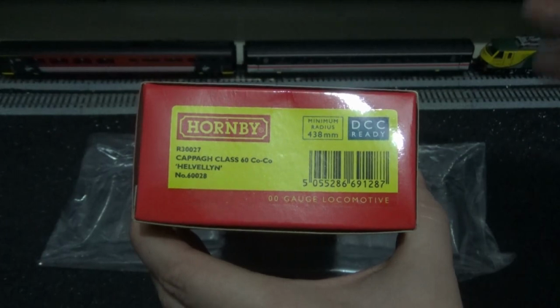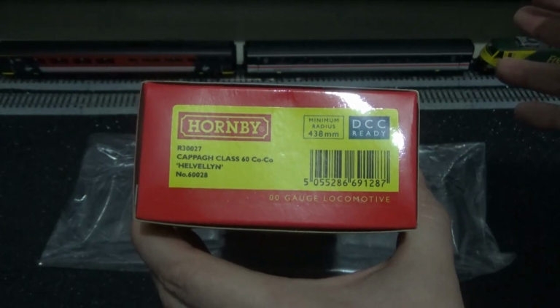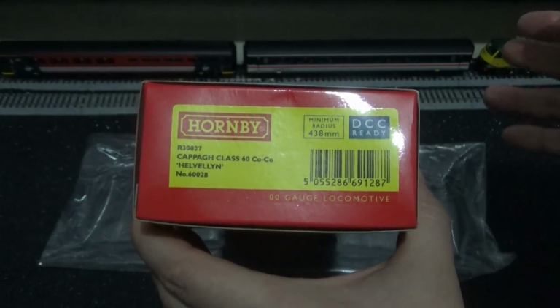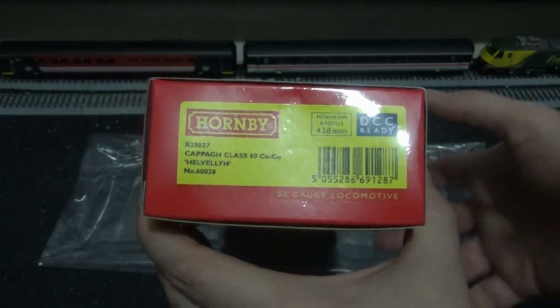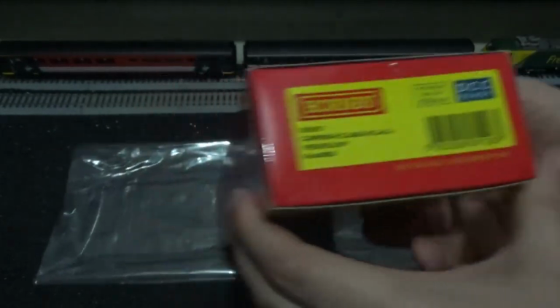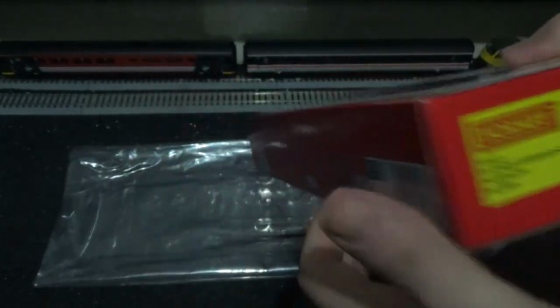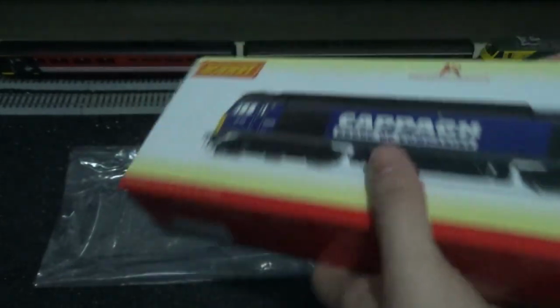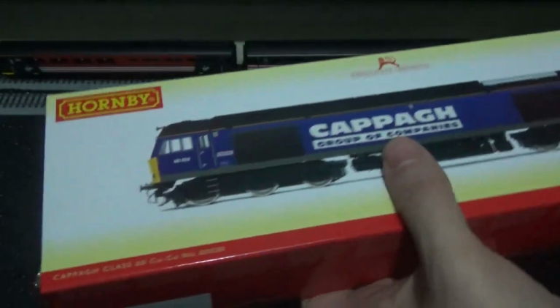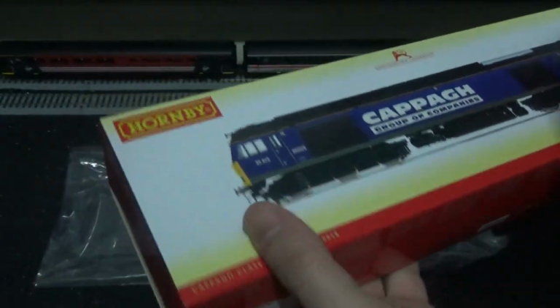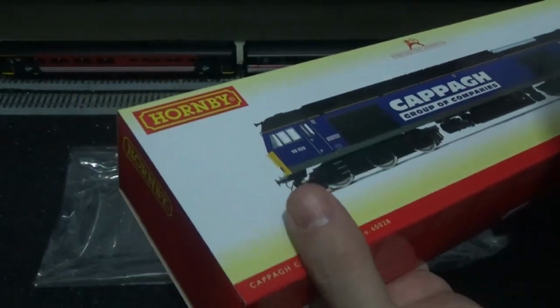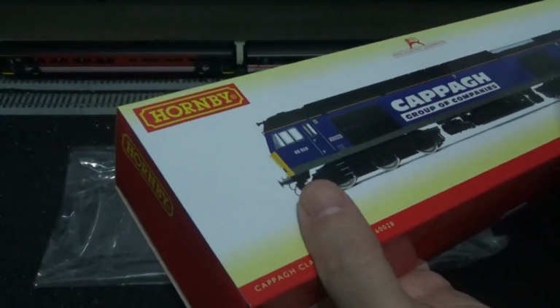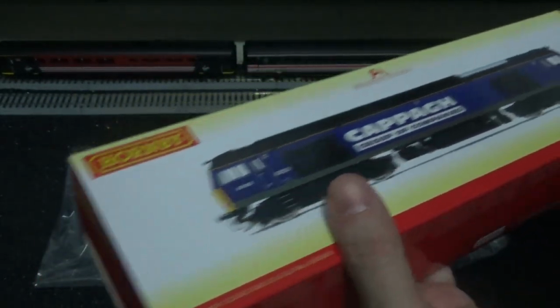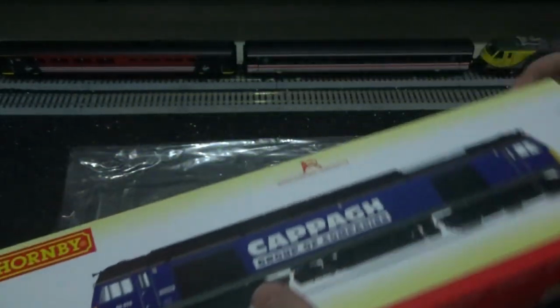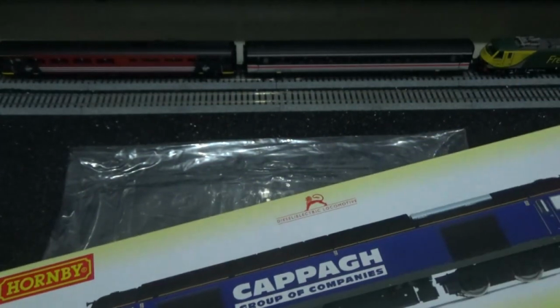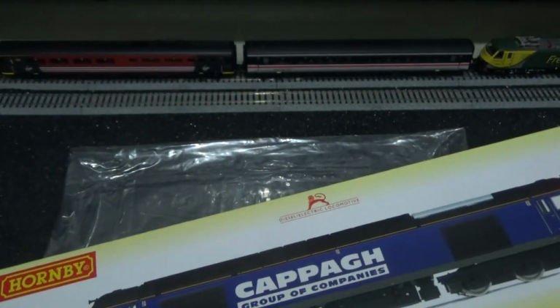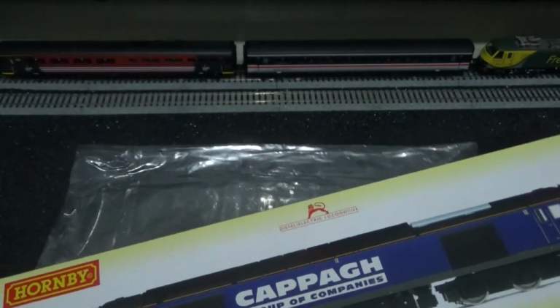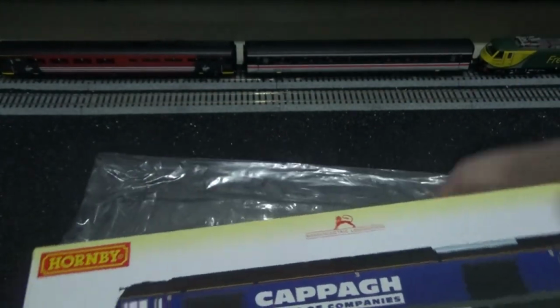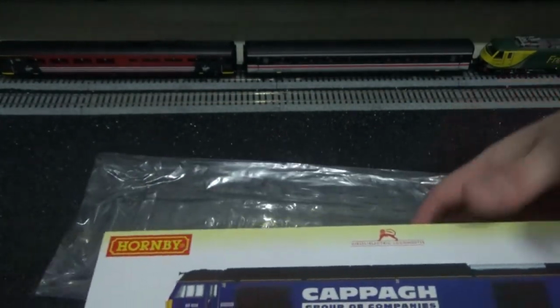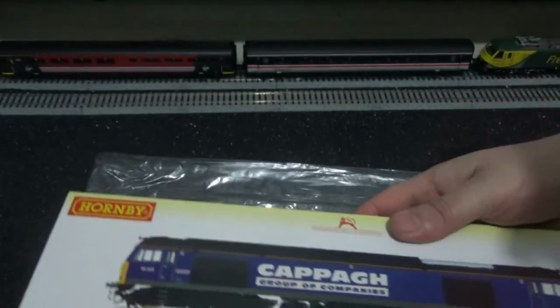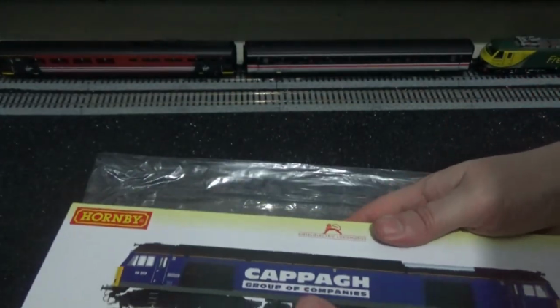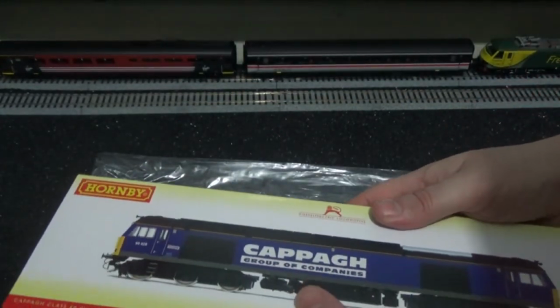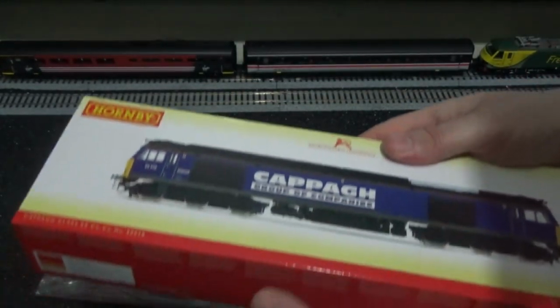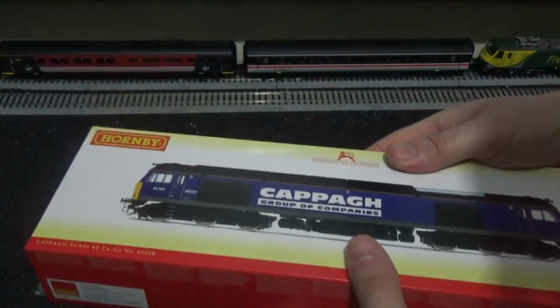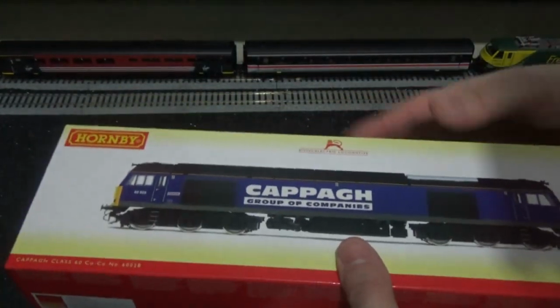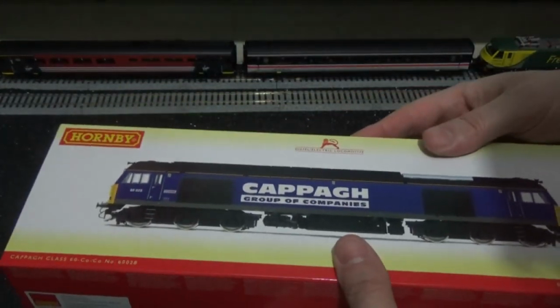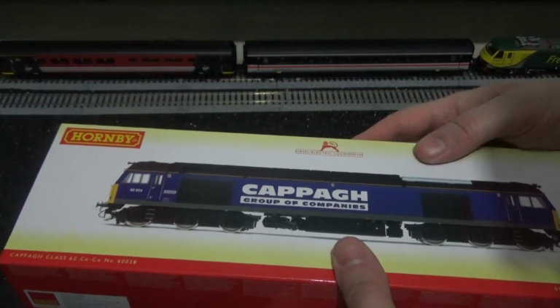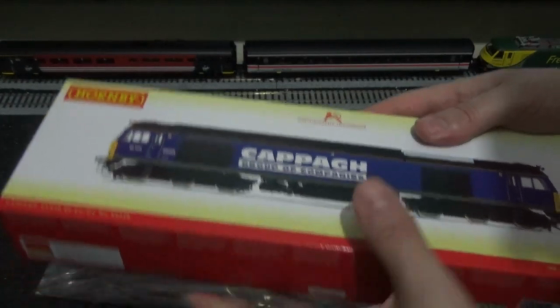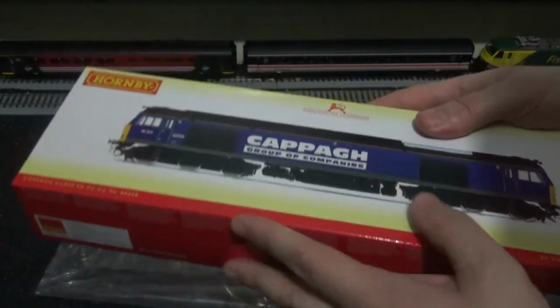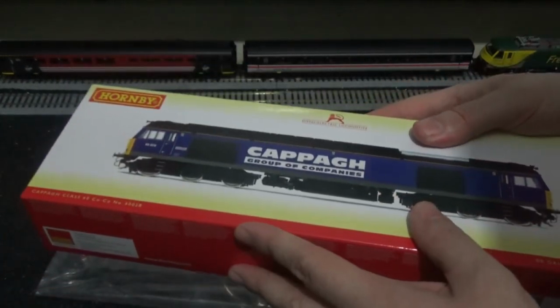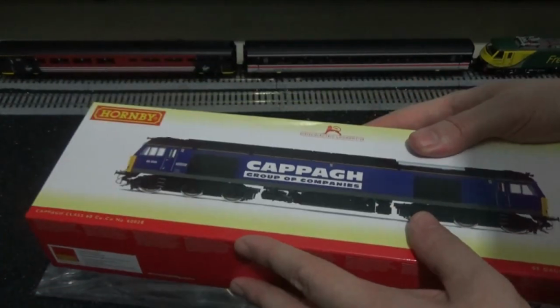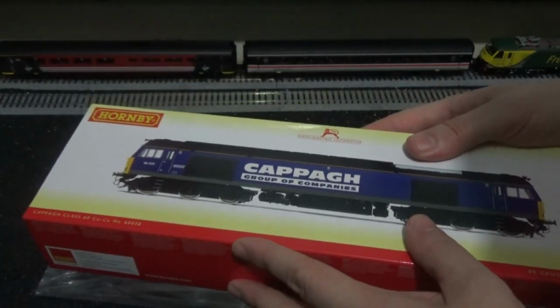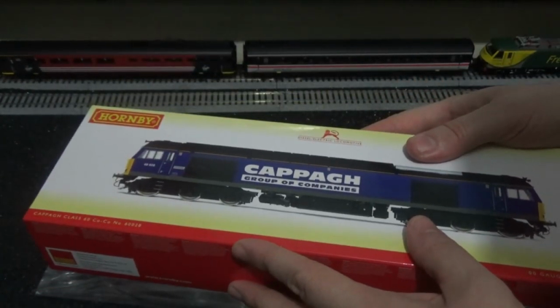I wouldn't recommend anything less than that — that's just my experience. This is the introduction for the first time ever of buying a Hornby Class 60. I got this one from Gauge Master, by the way.